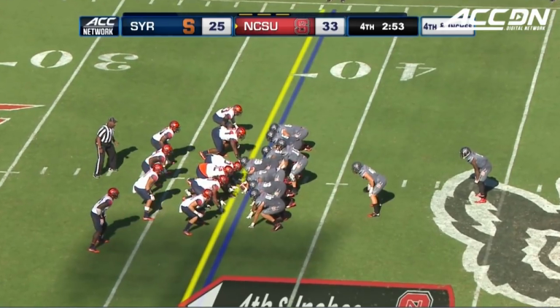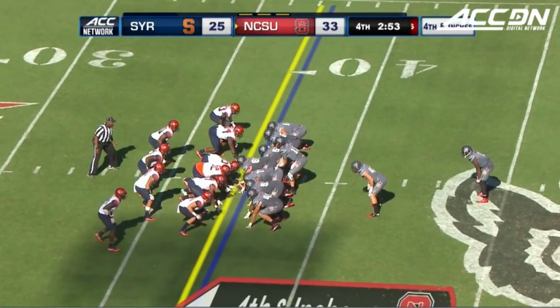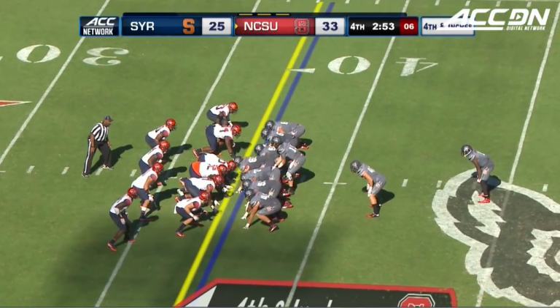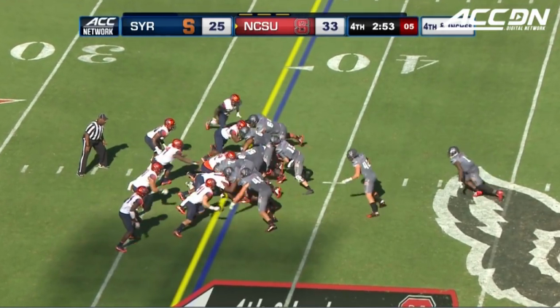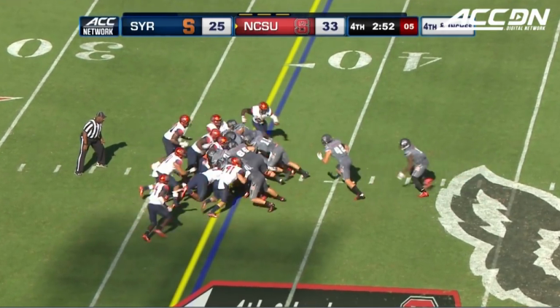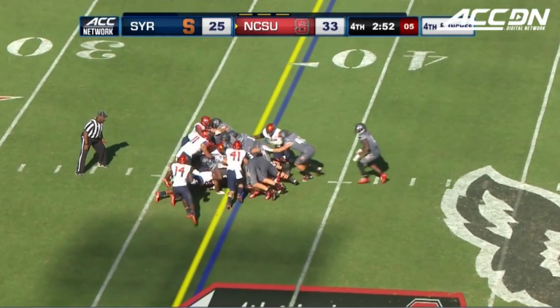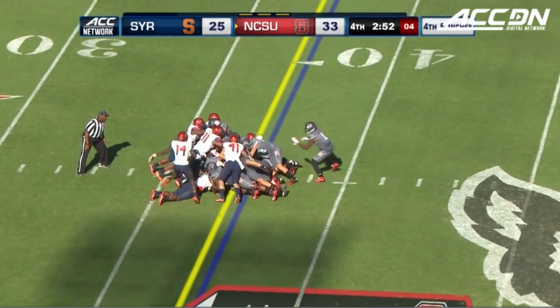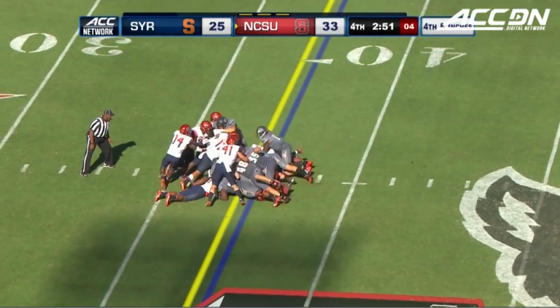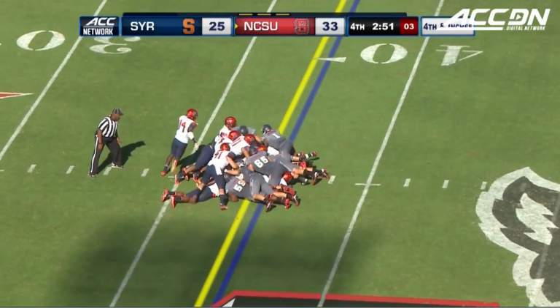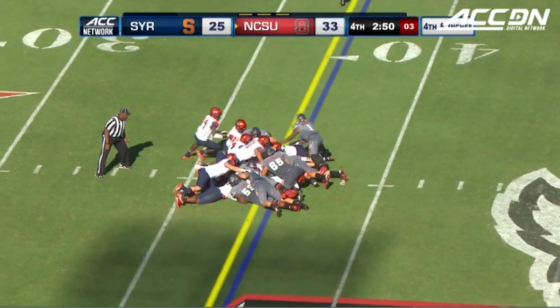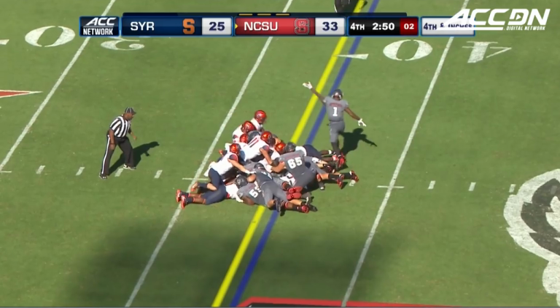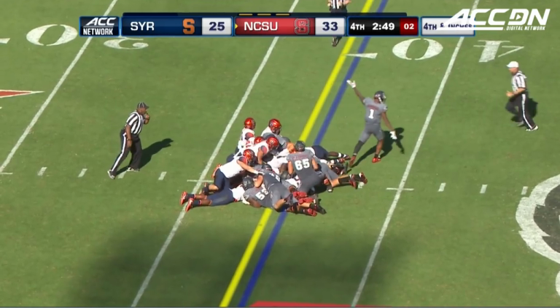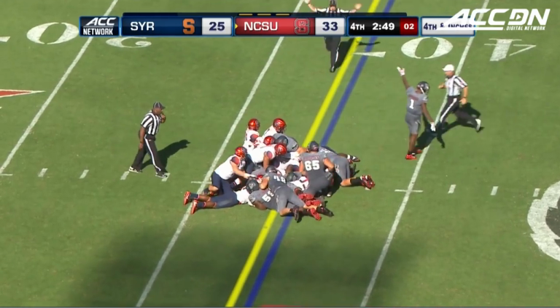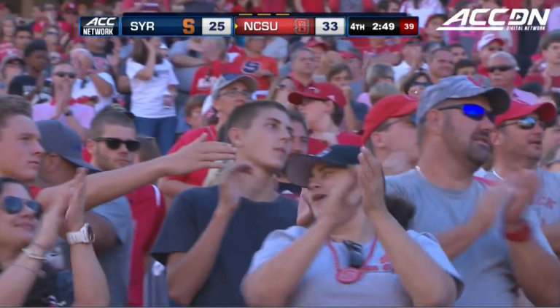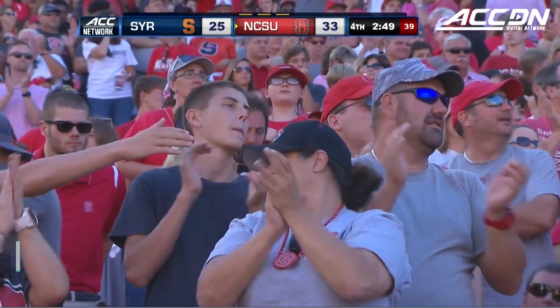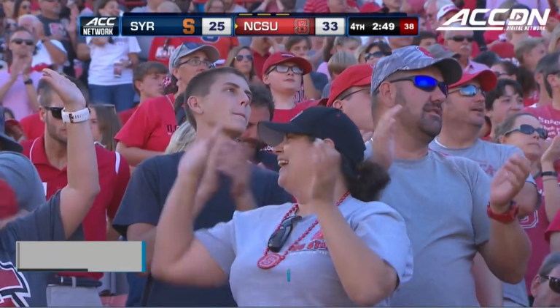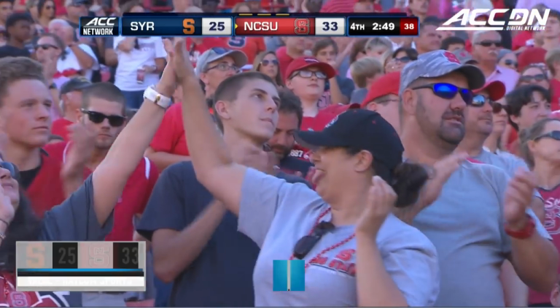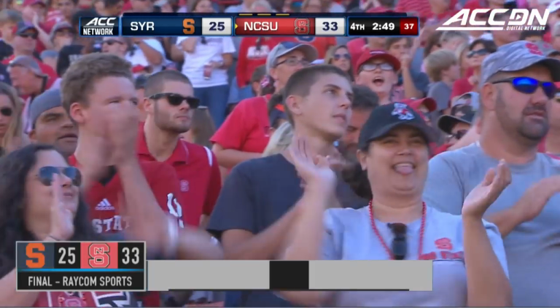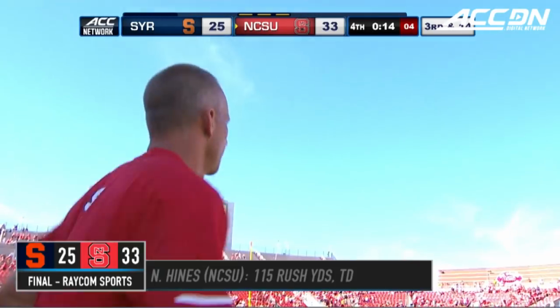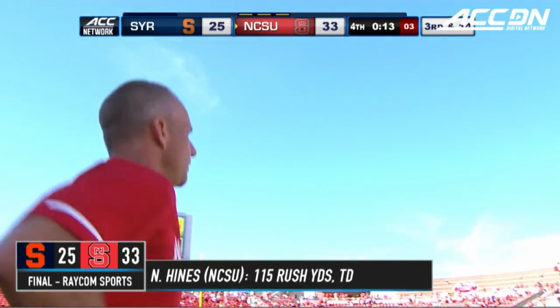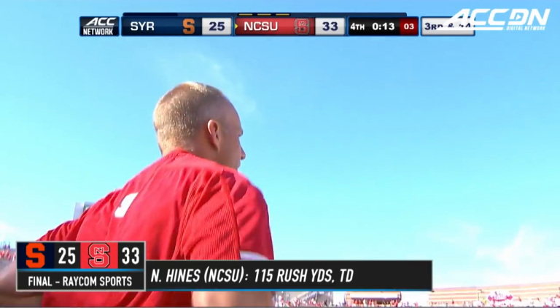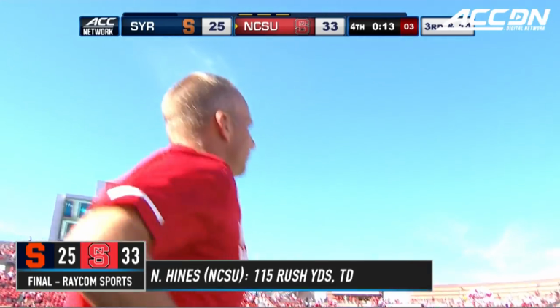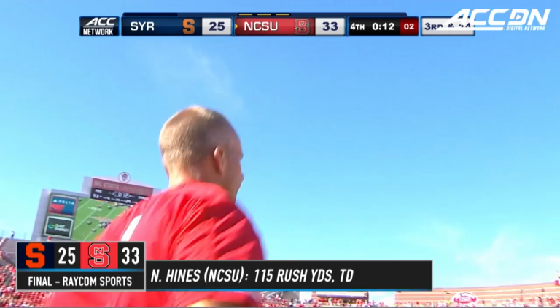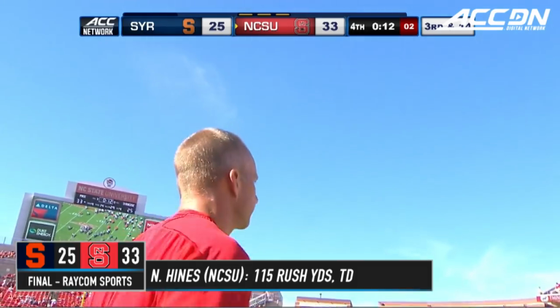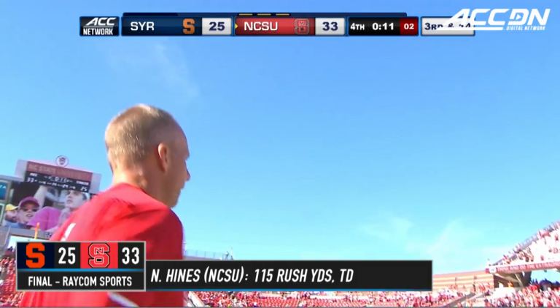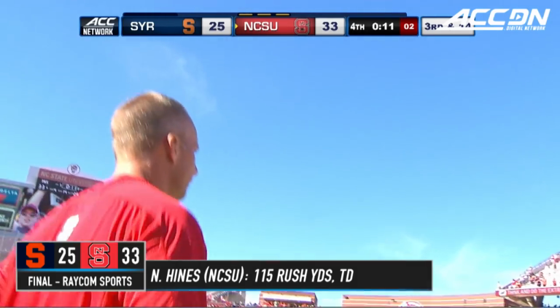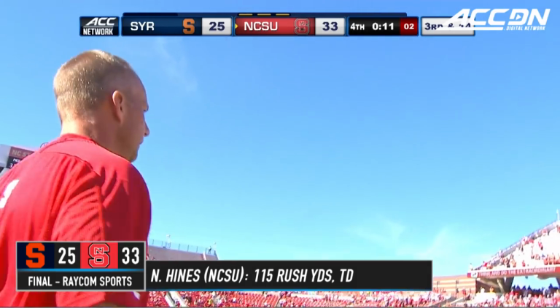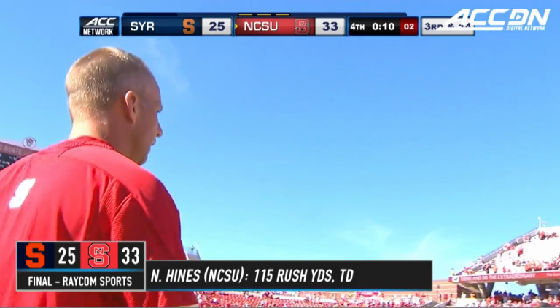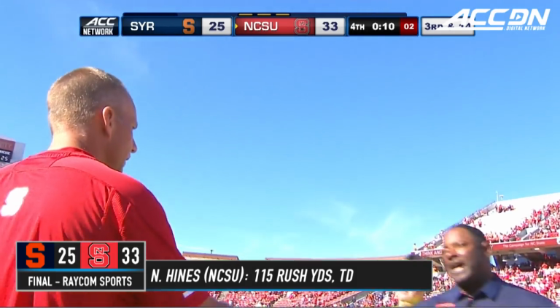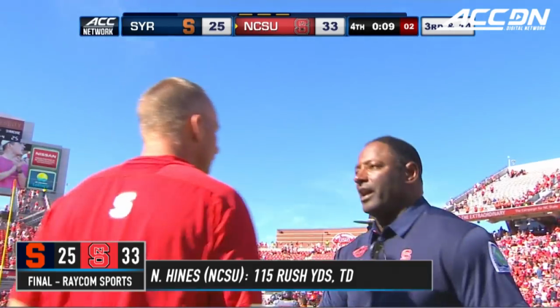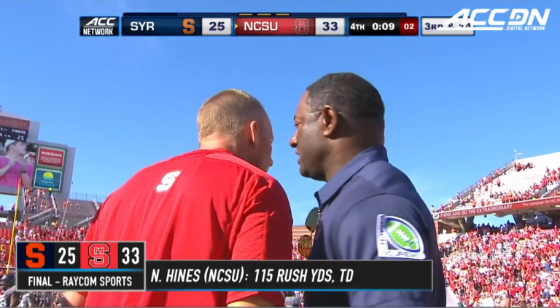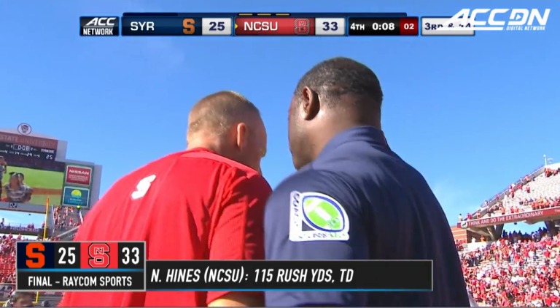Fourth and inches for the Pack — it is Finley. First down, NC State. Dave Doran, the NC State Wolfpack, win it 33 to 25.